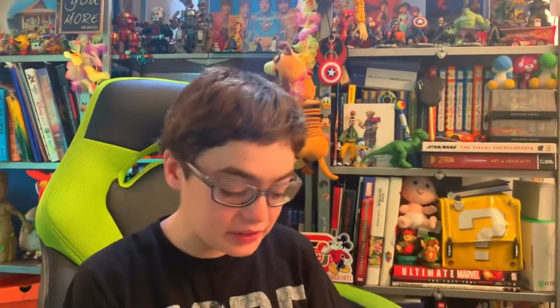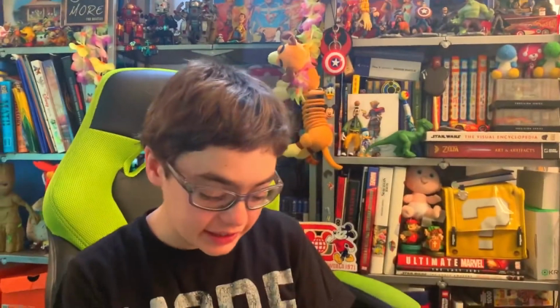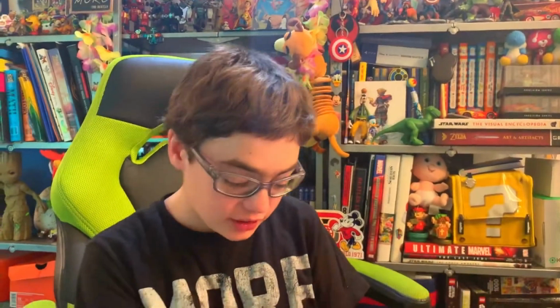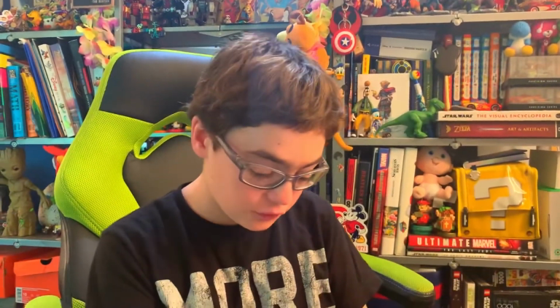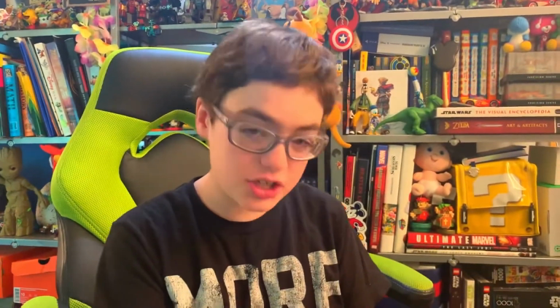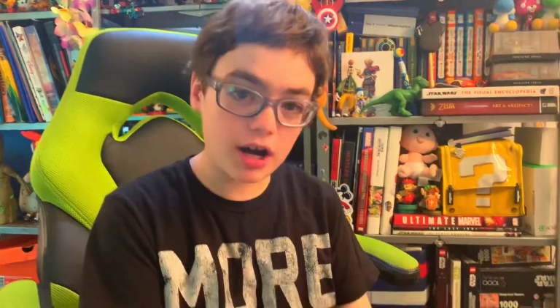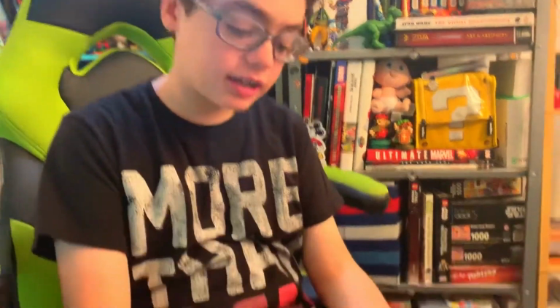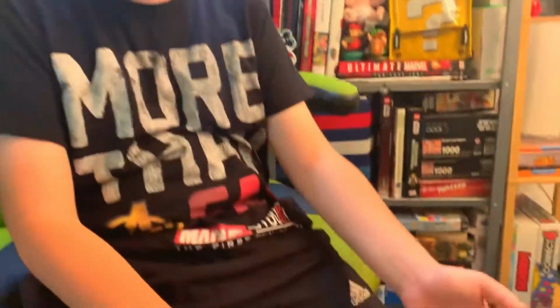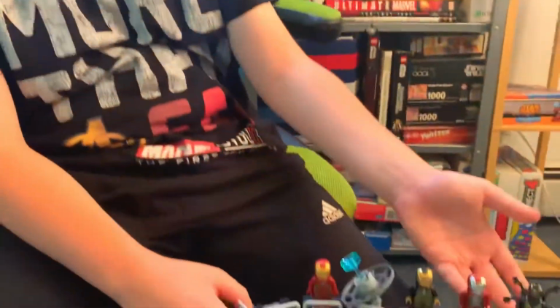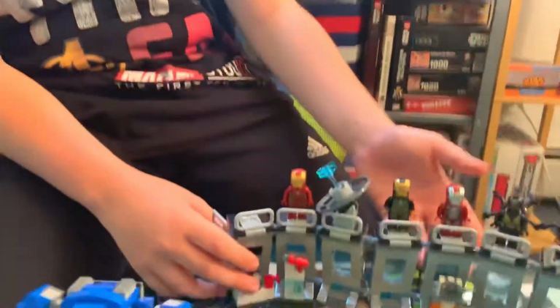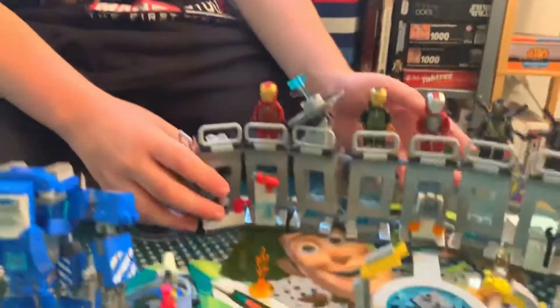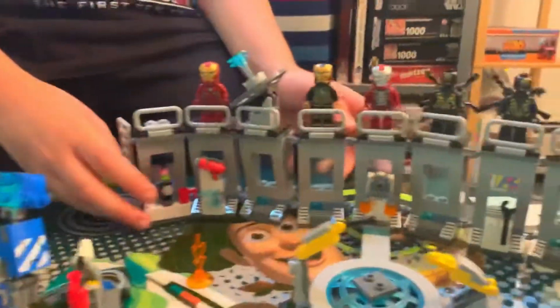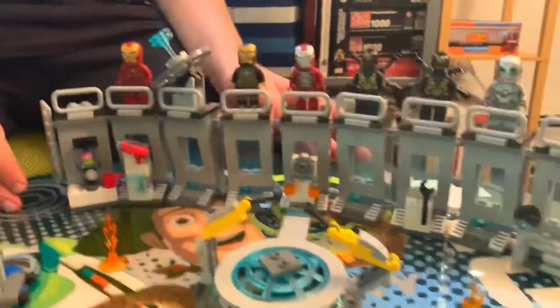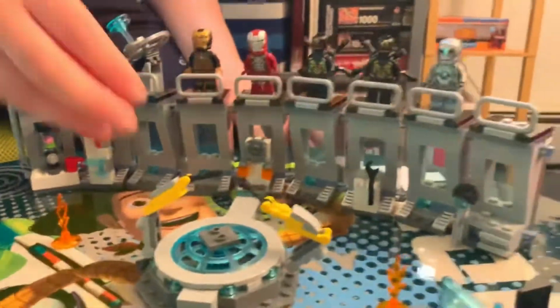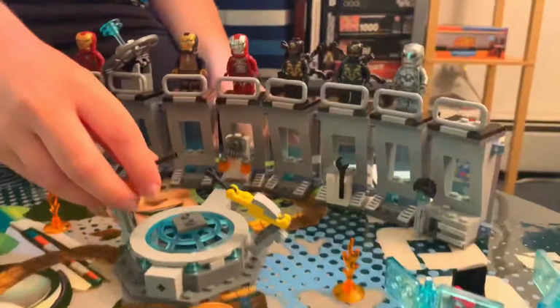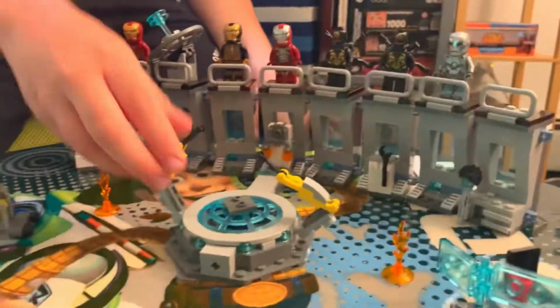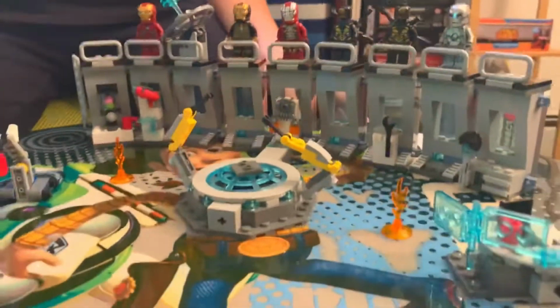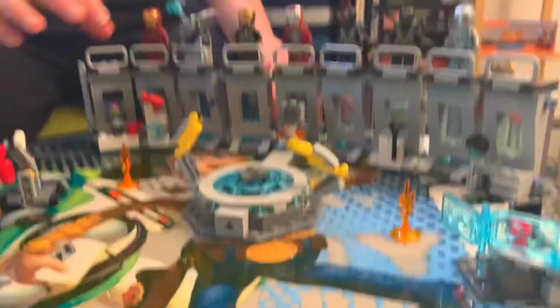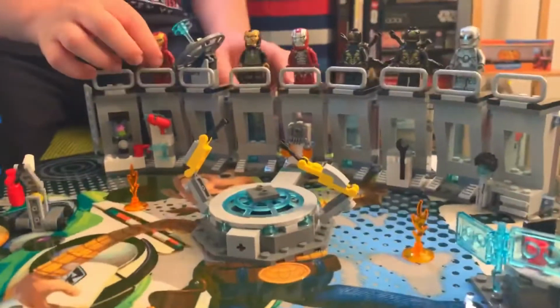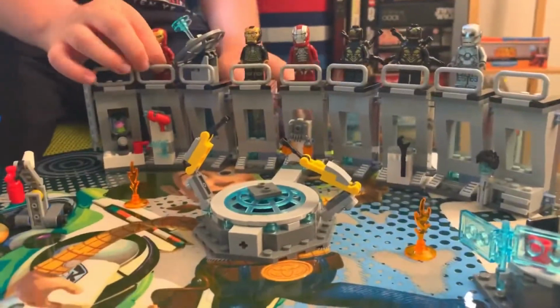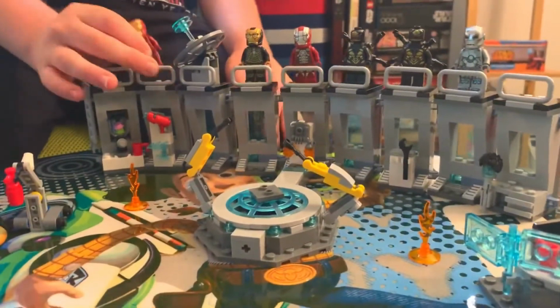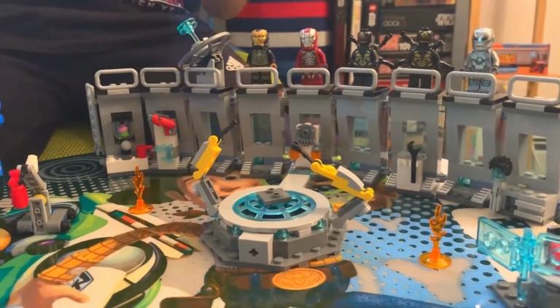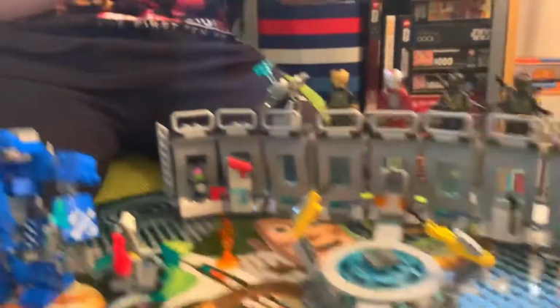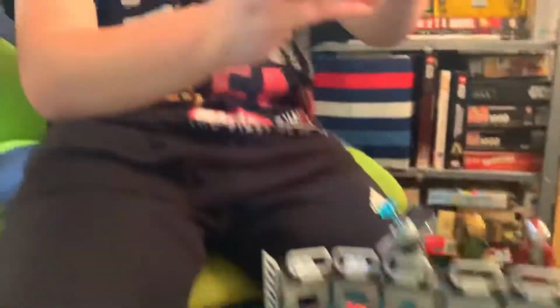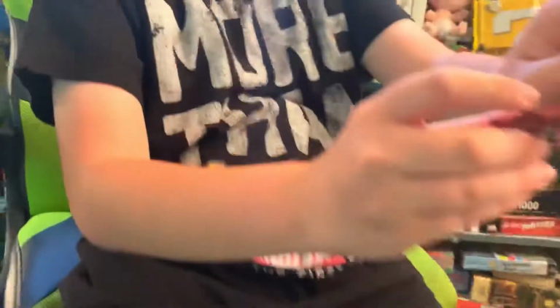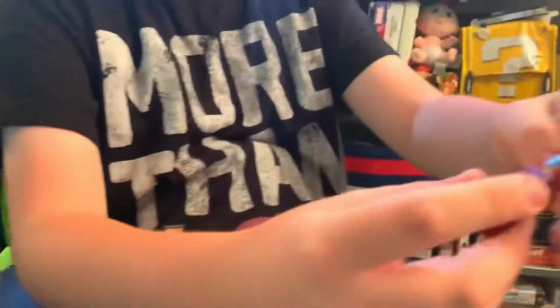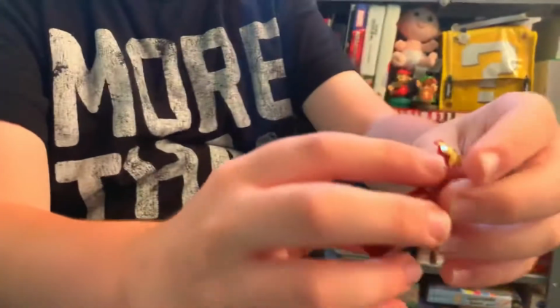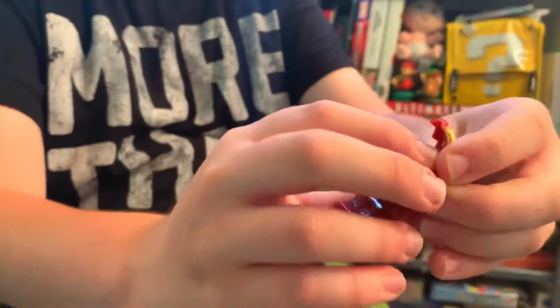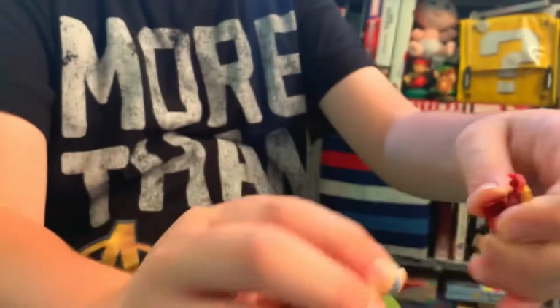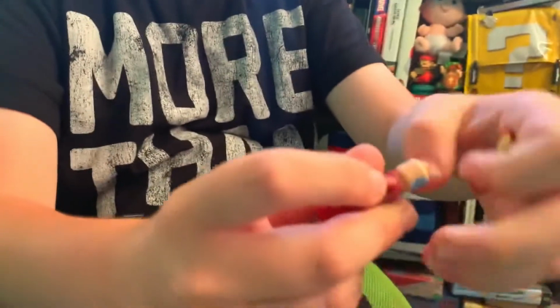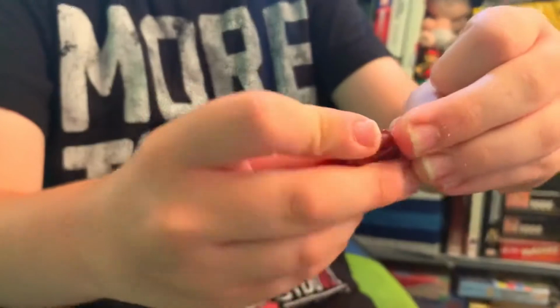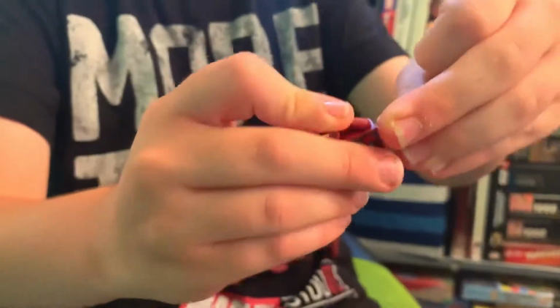Here it is — this is the finished product of the Iron Man Hall of Armor set. First, here are all the figures. We have Iron Man Mark 50, the normal one.